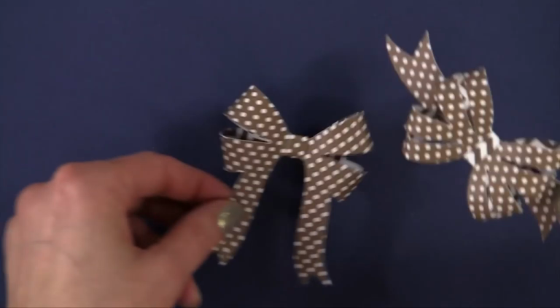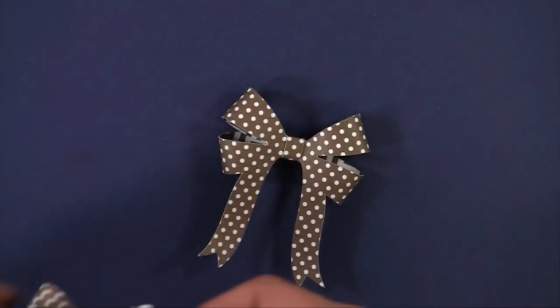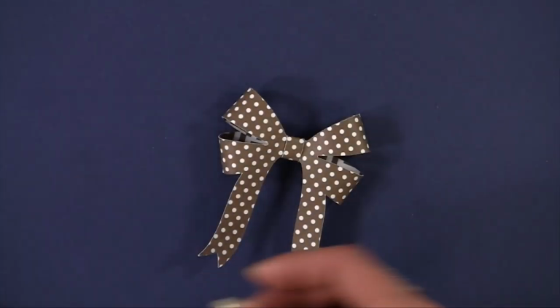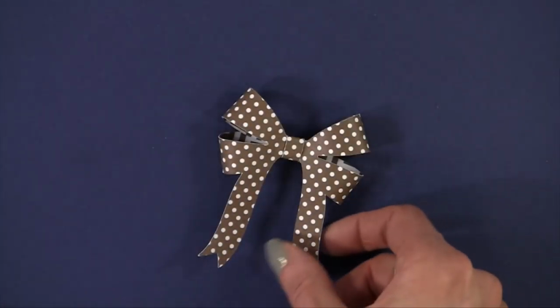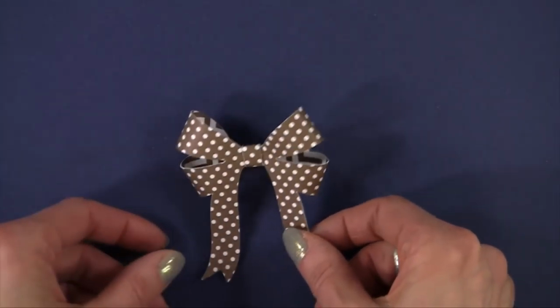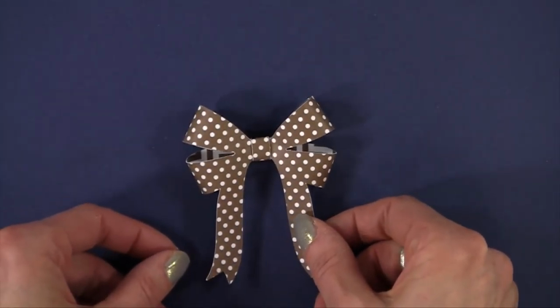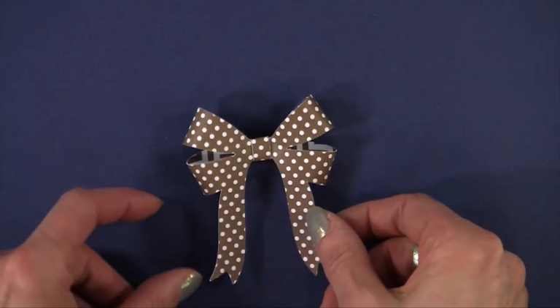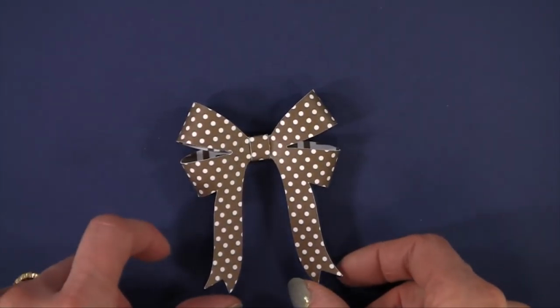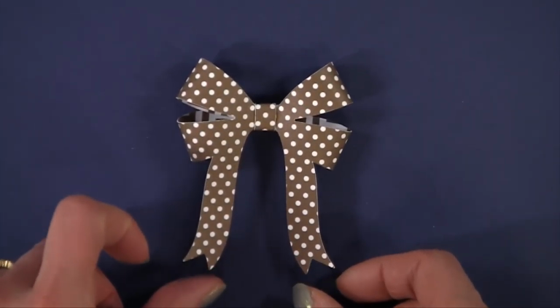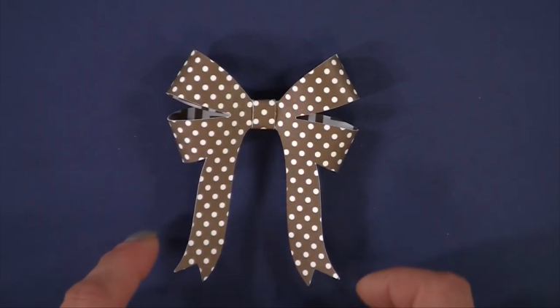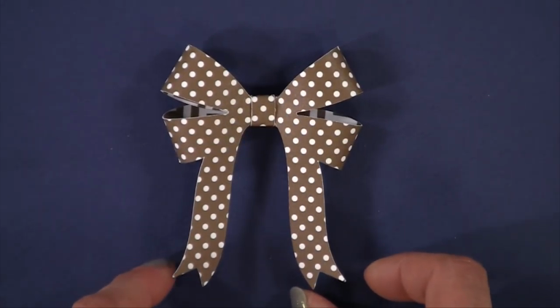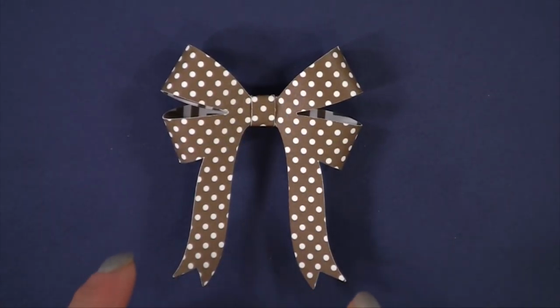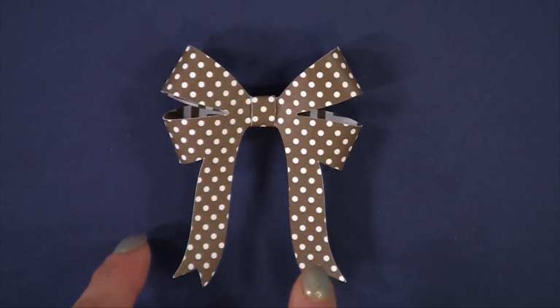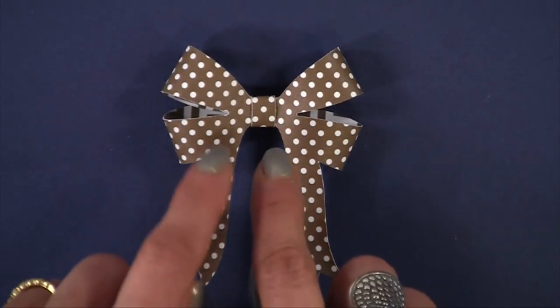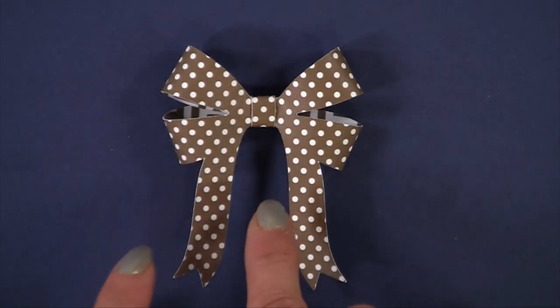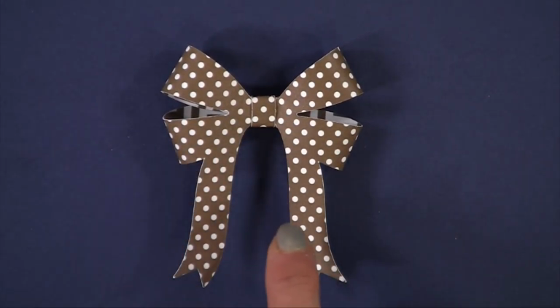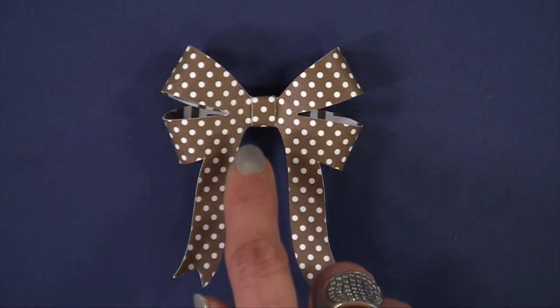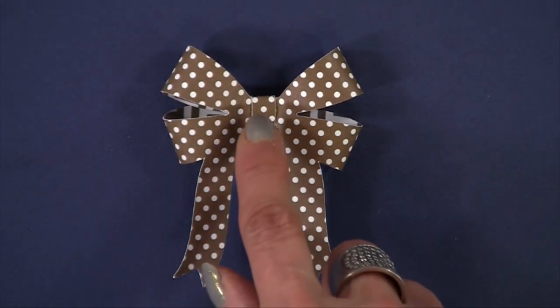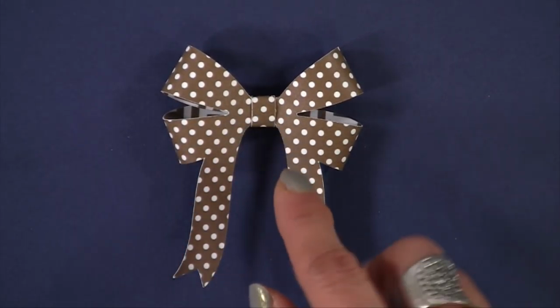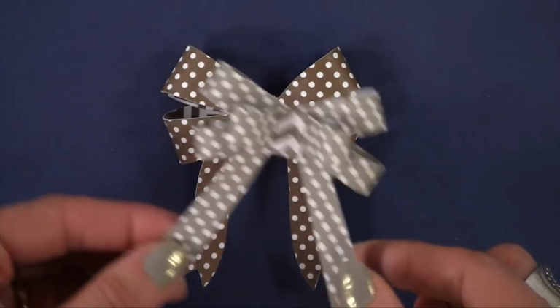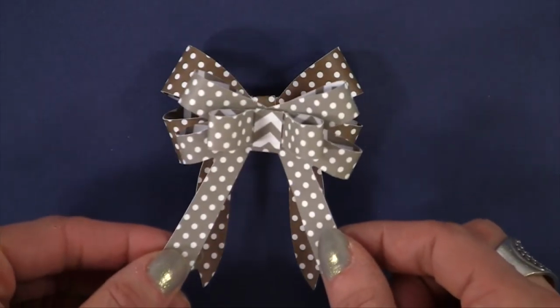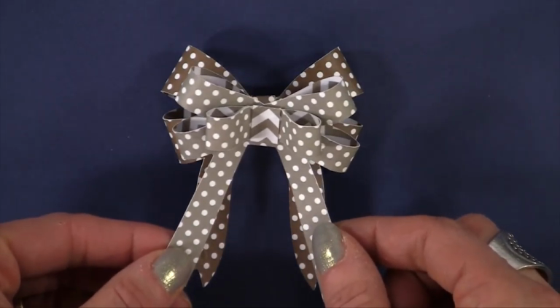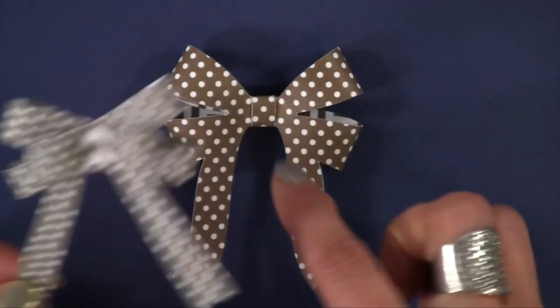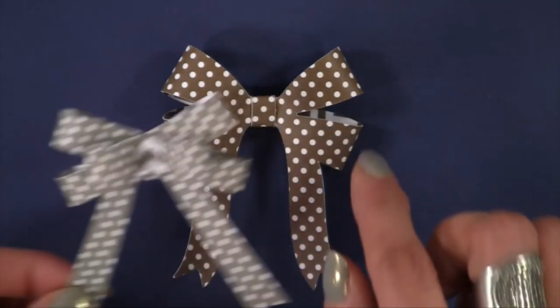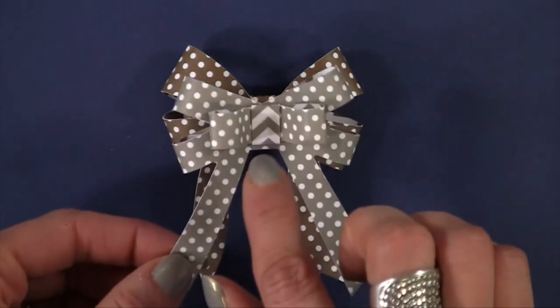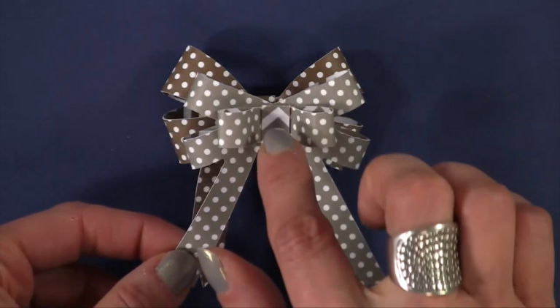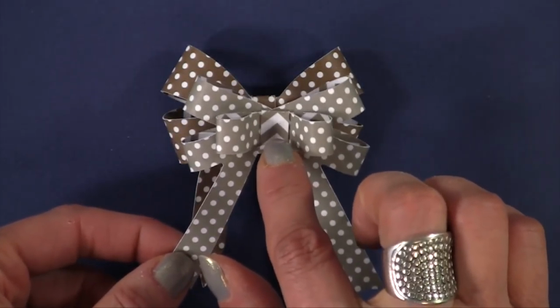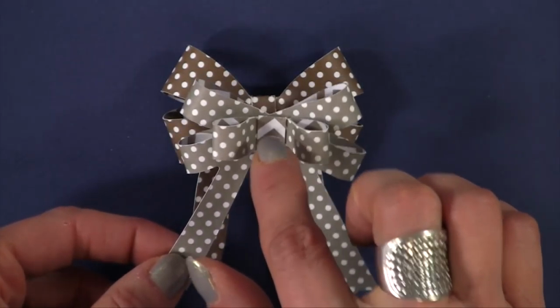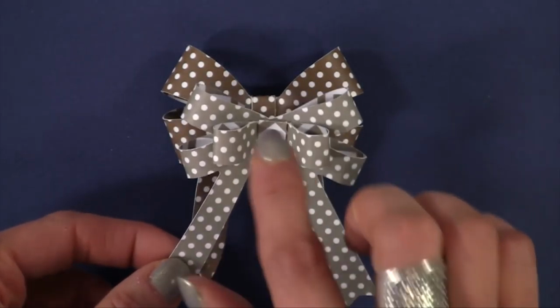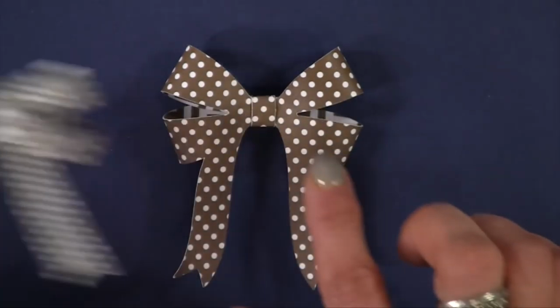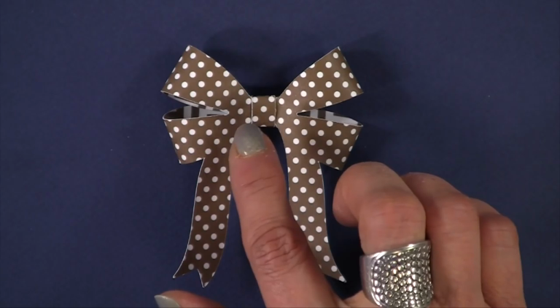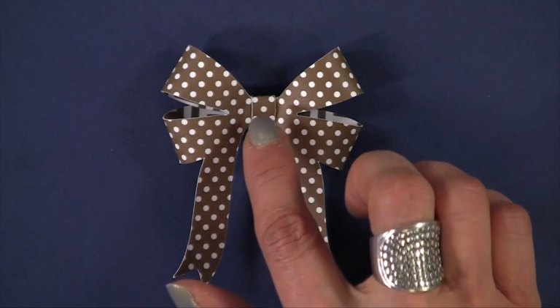This is probably the quickest and easiest of her bows to make, and it's called the double bow — it's only one piece. As you can see, this is a double bow, which is exactly like this with just another little bow glued to the top.